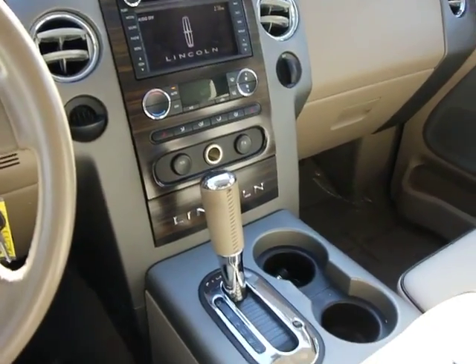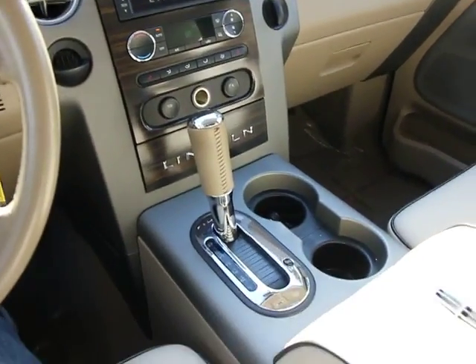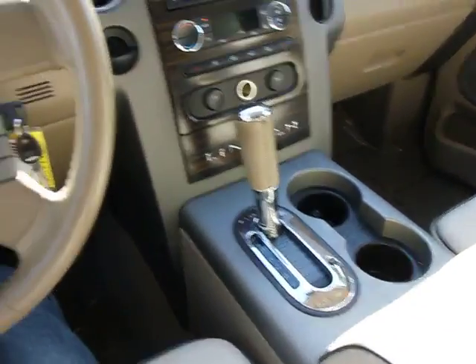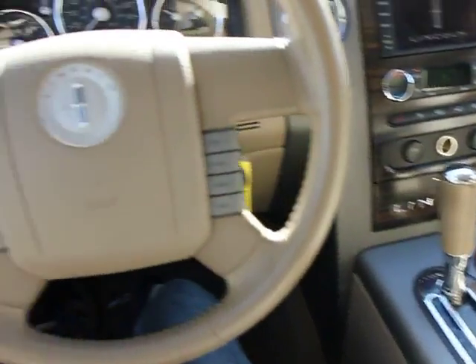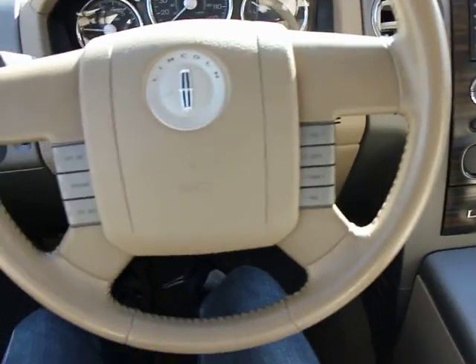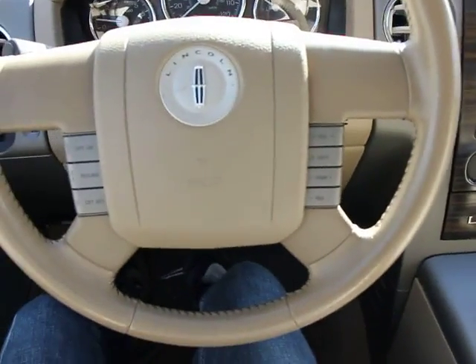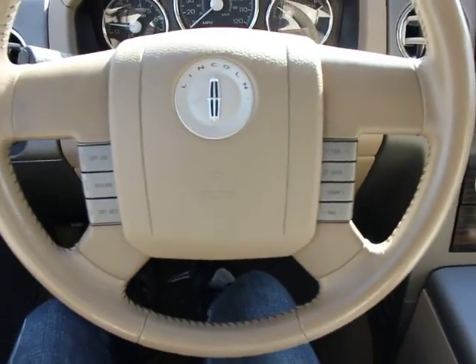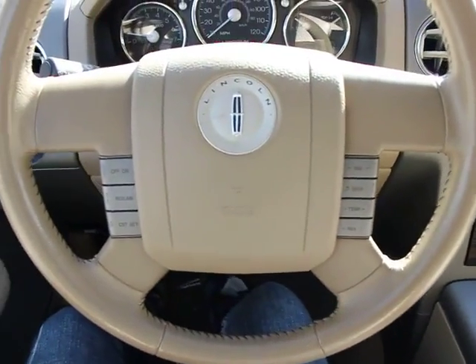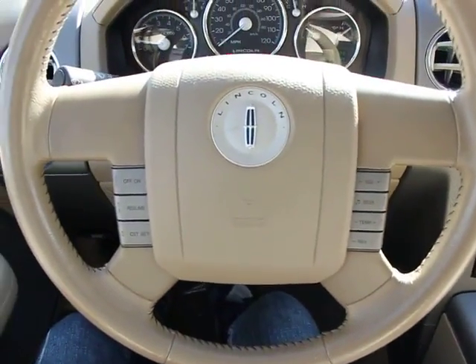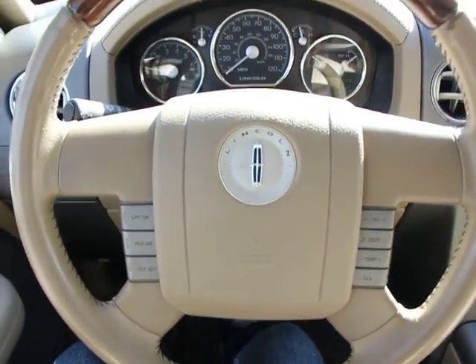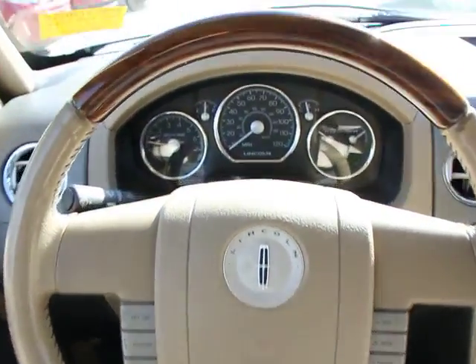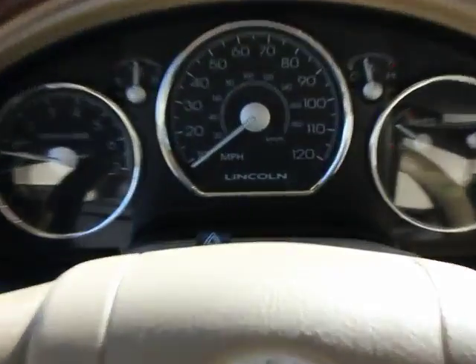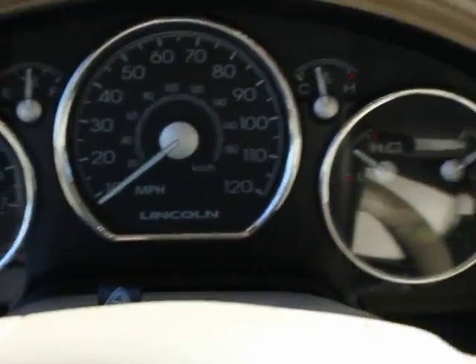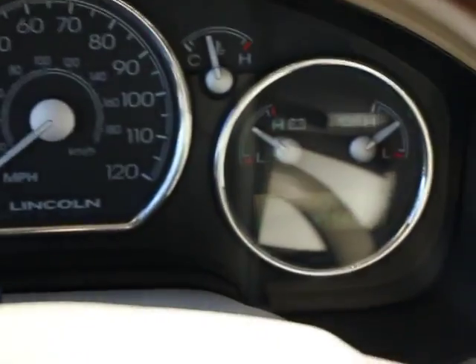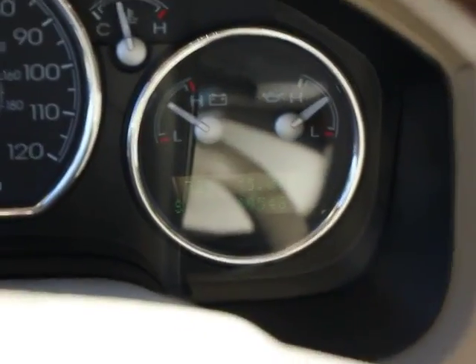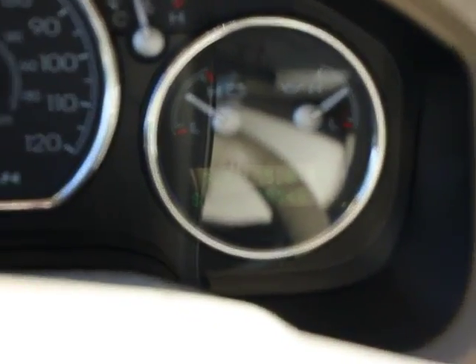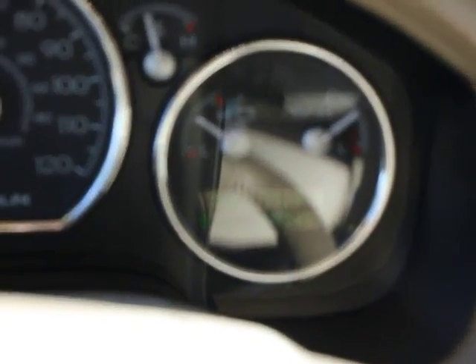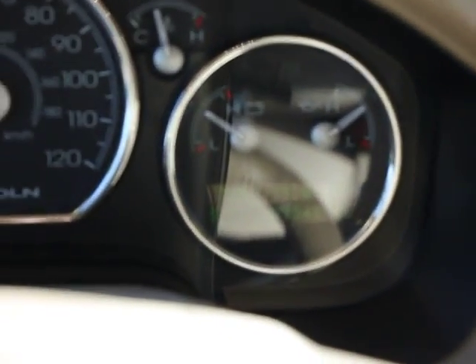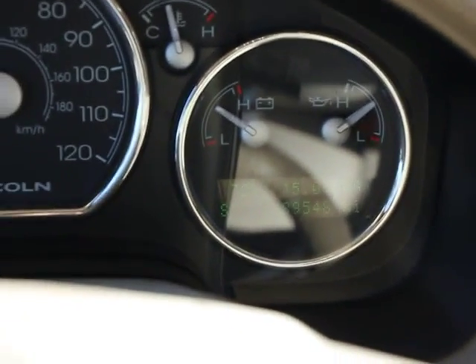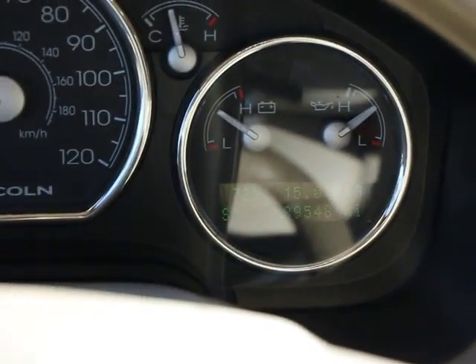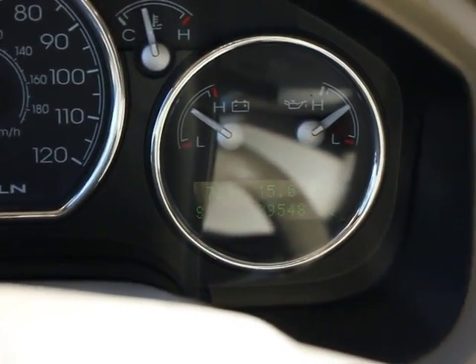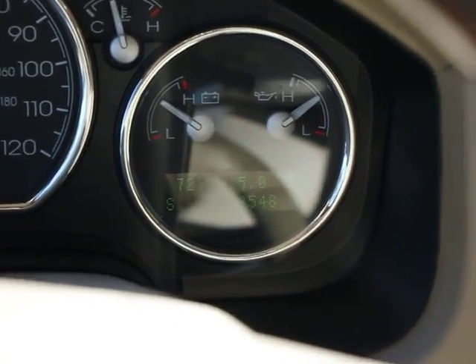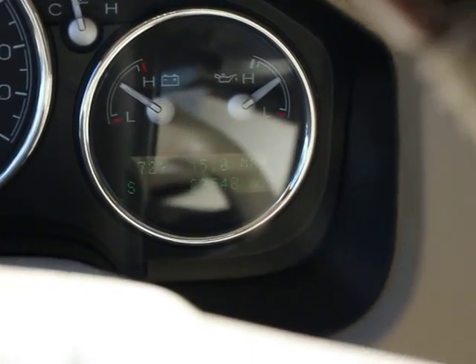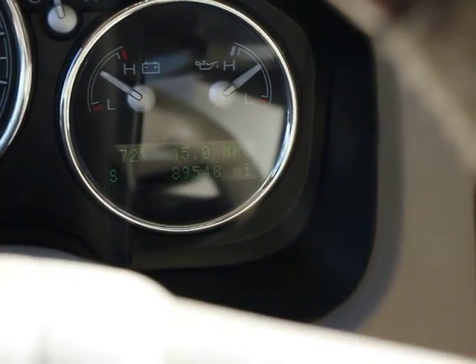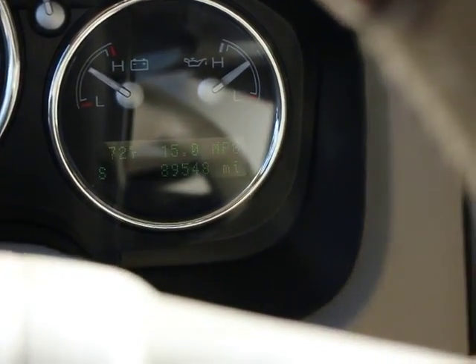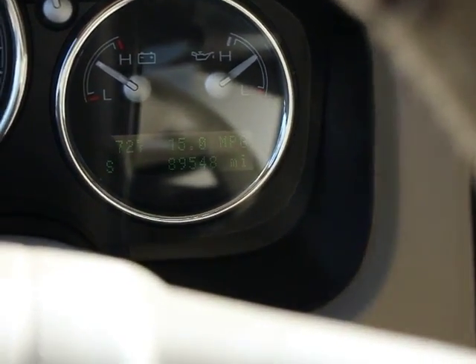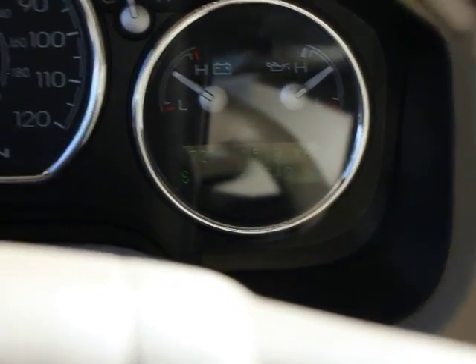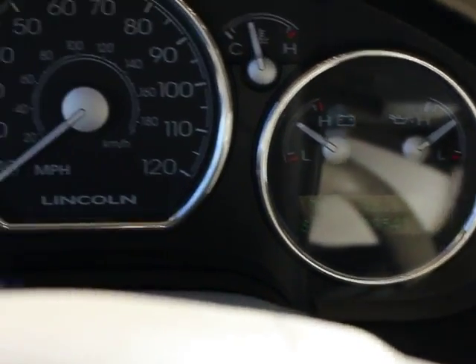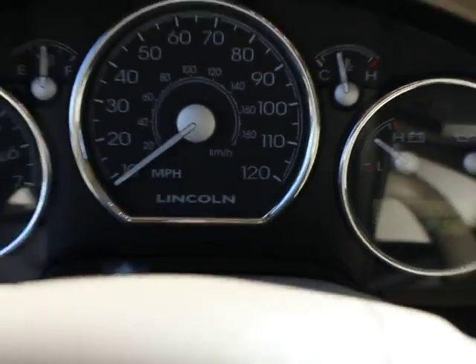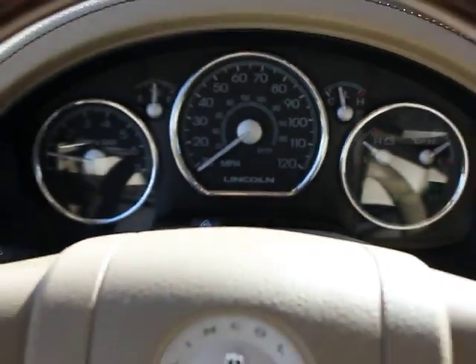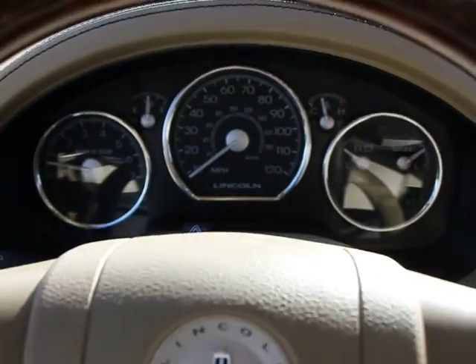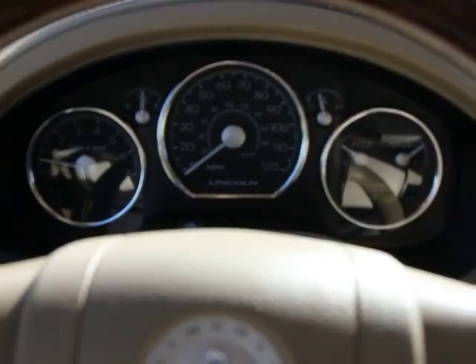This vehicle qualifies for the Carfax buyback guarantee. This vehicle offers reliability and good looks at a great price. So come in and take a test drive today.